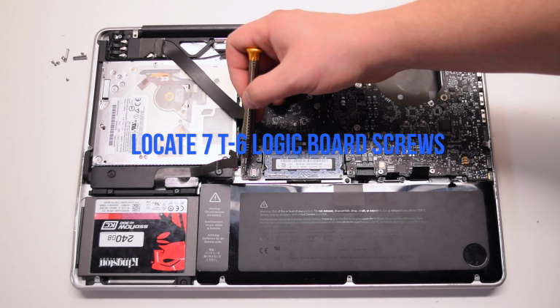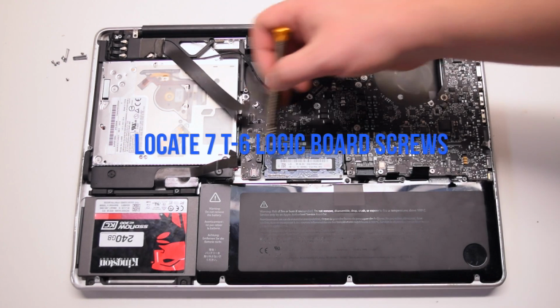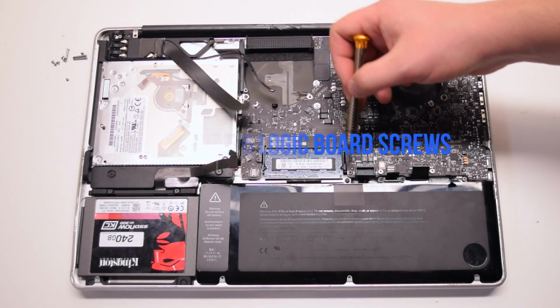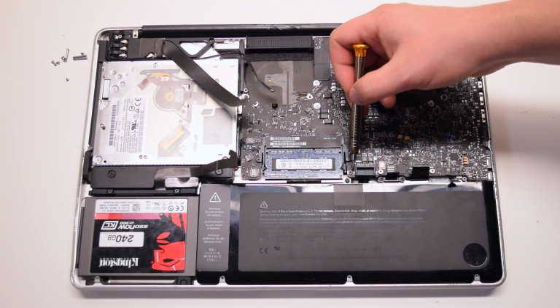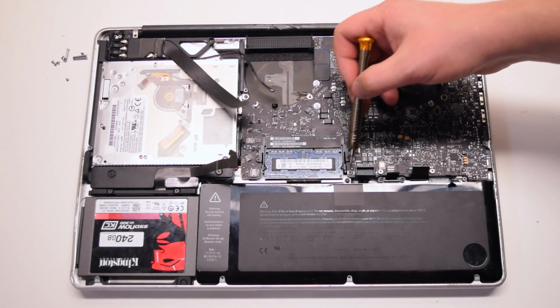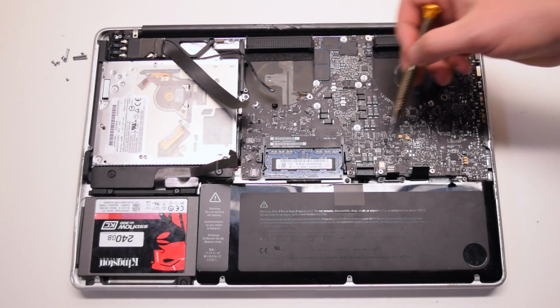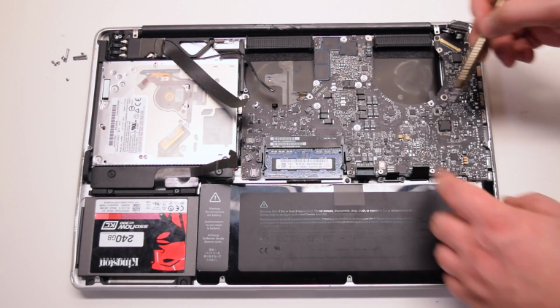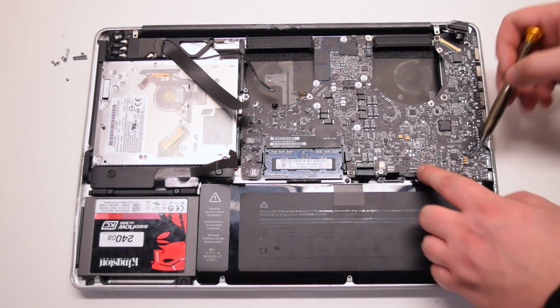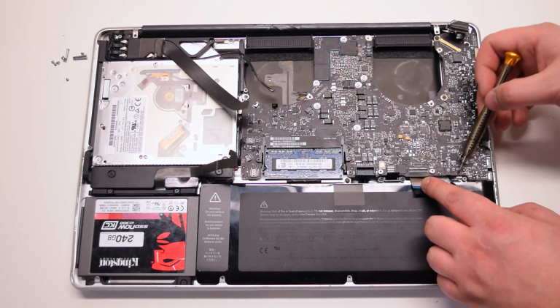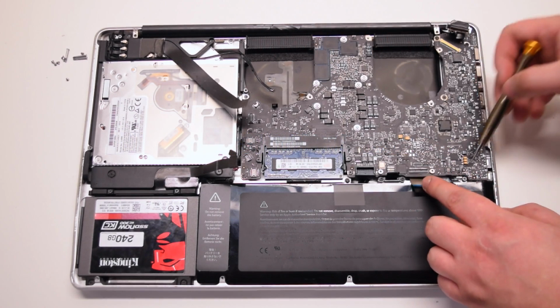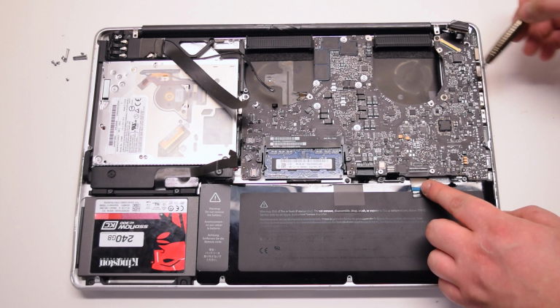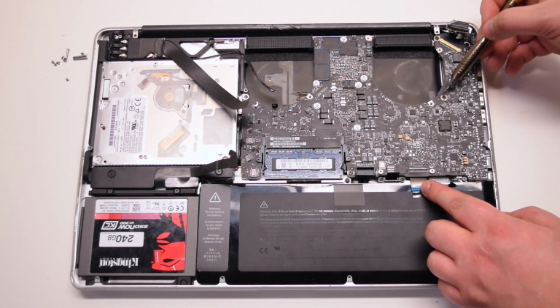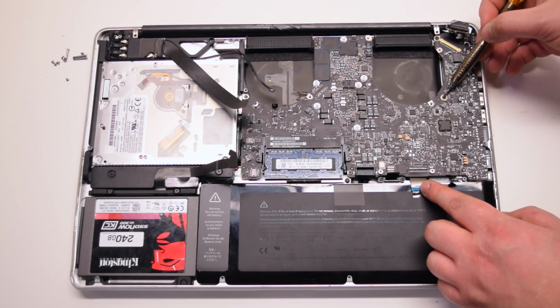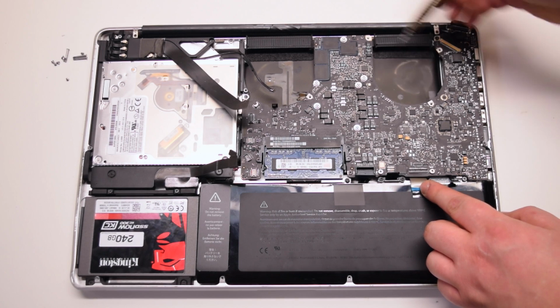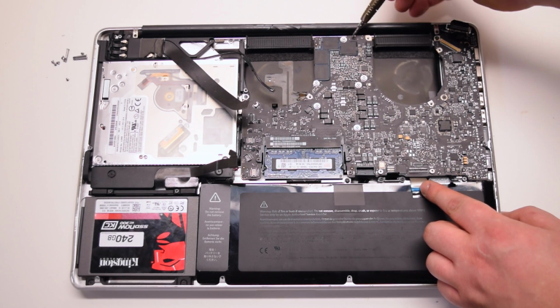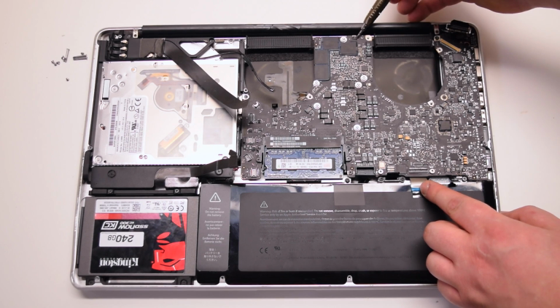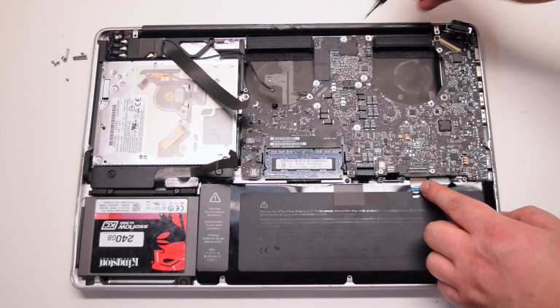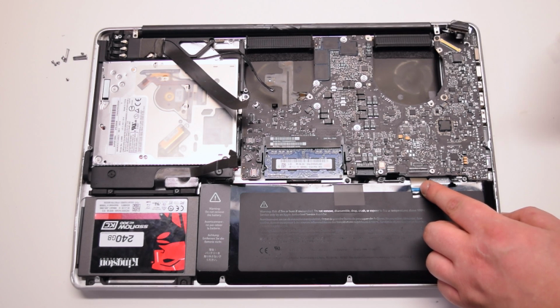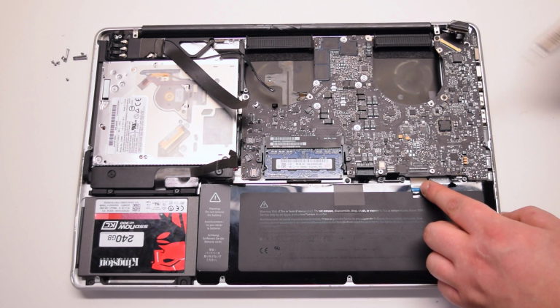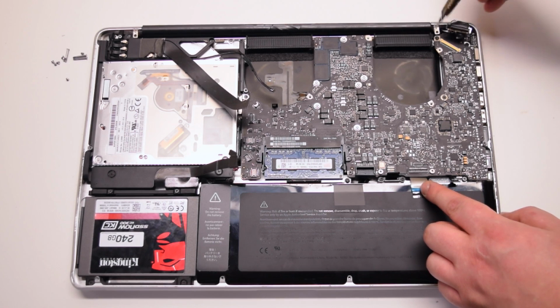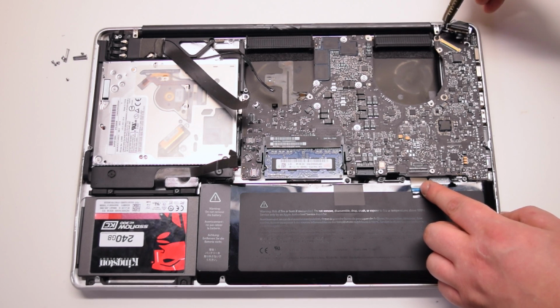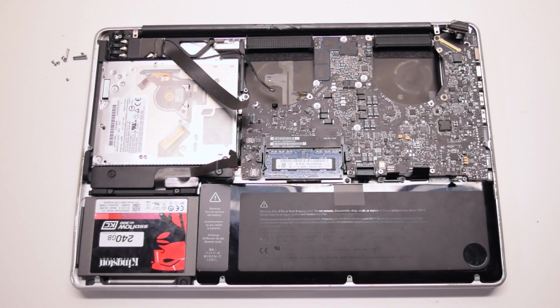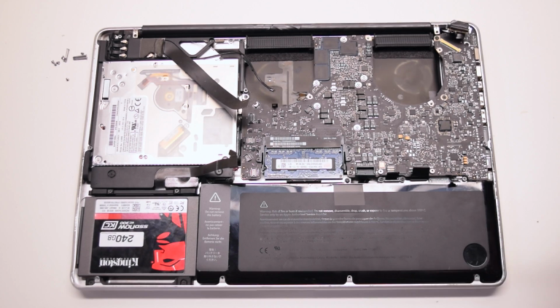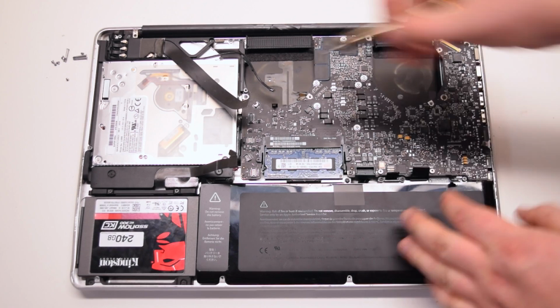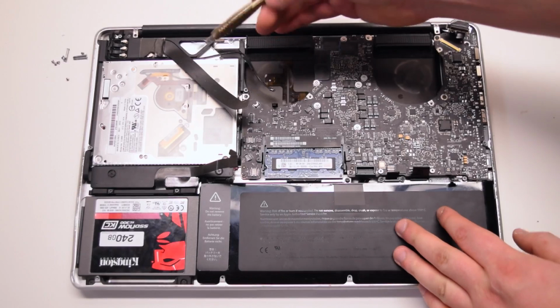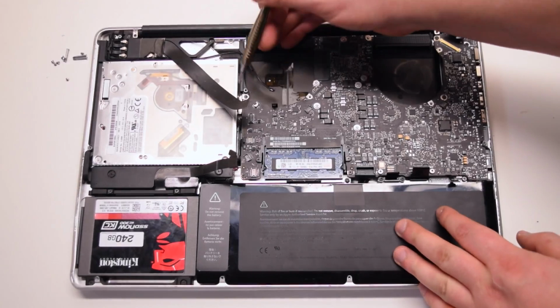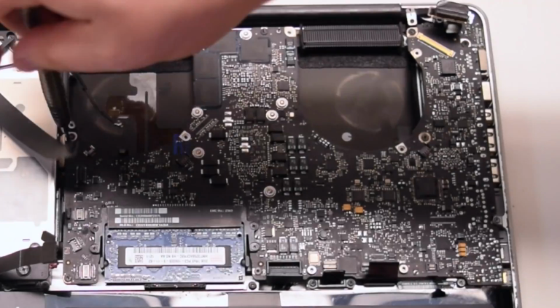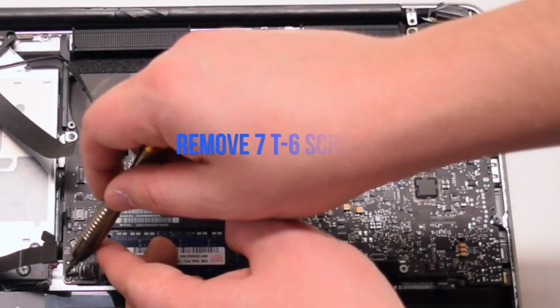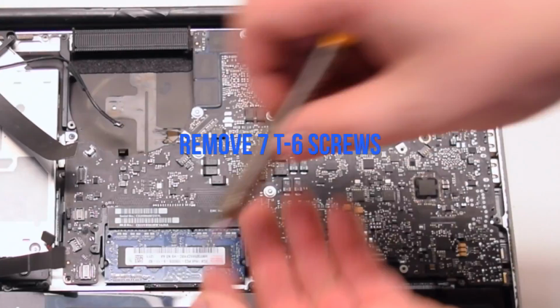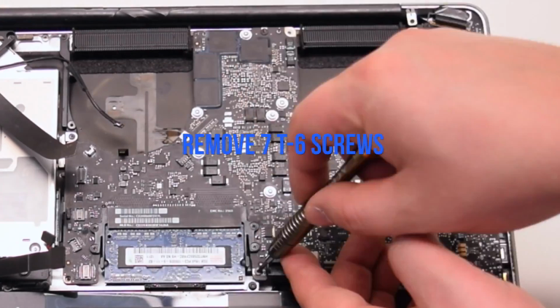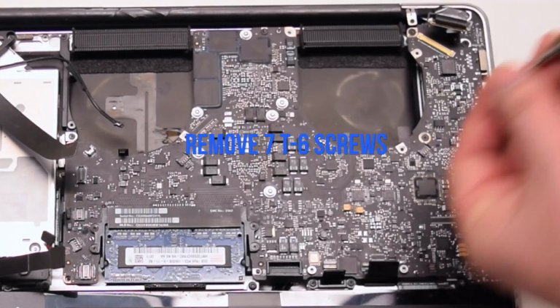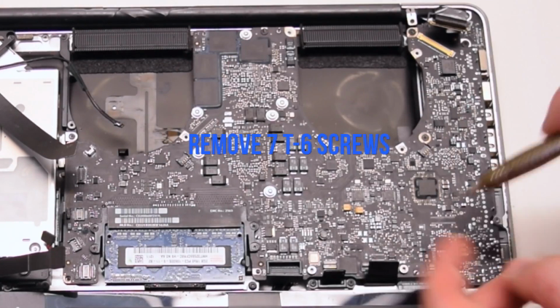Inspect and find the seven logic board T6 screws. Remove the seven T6 screws.